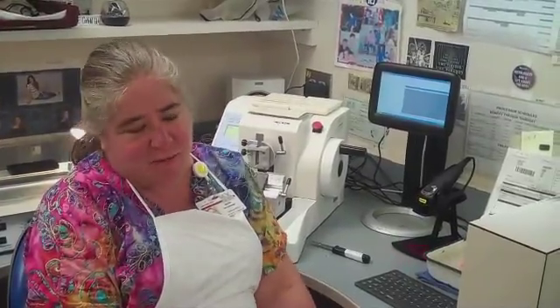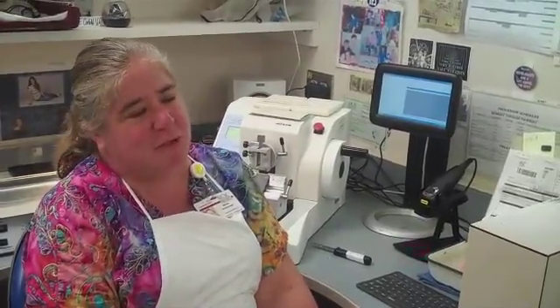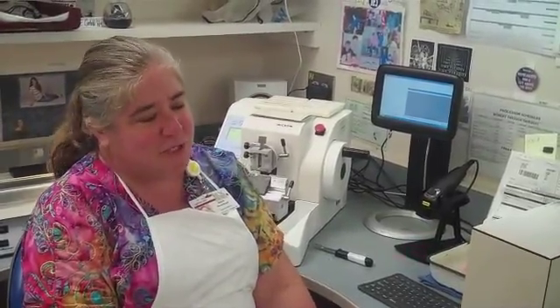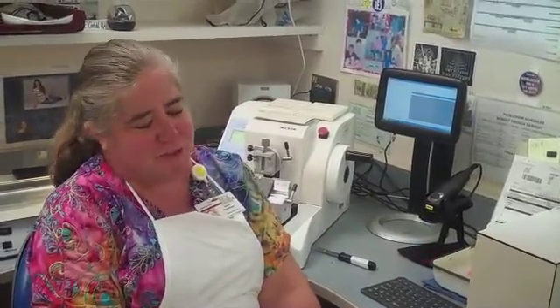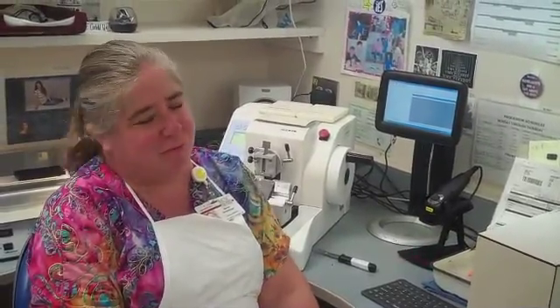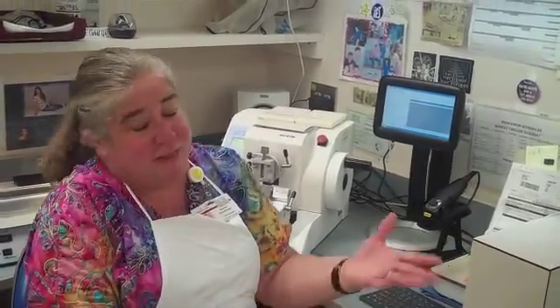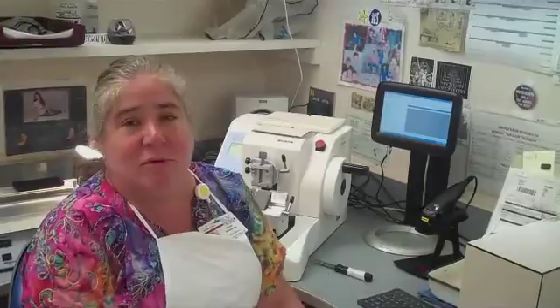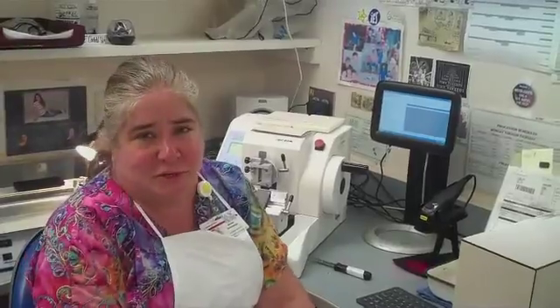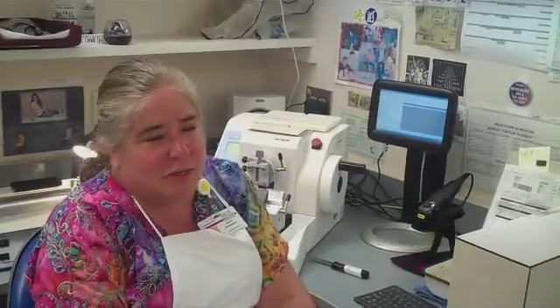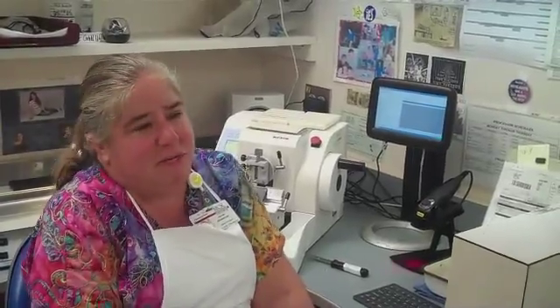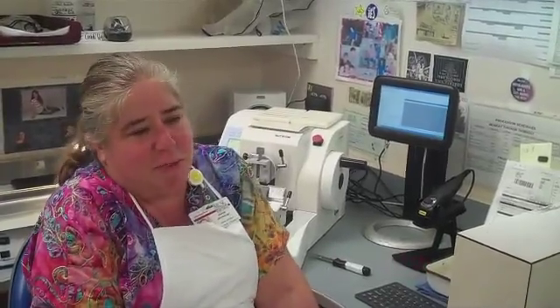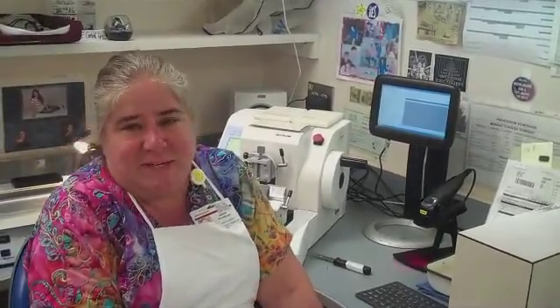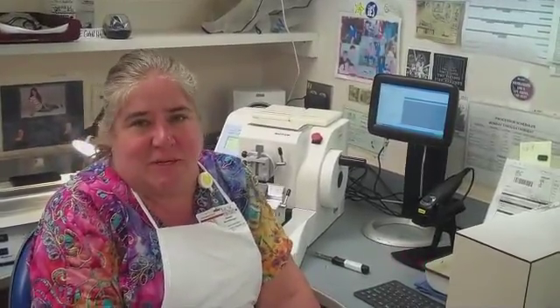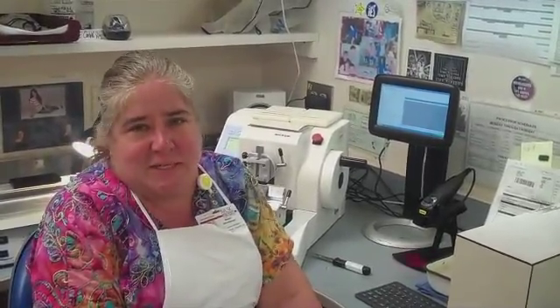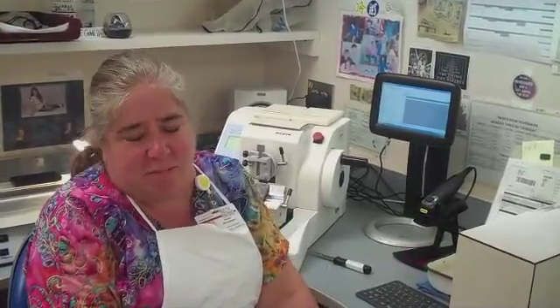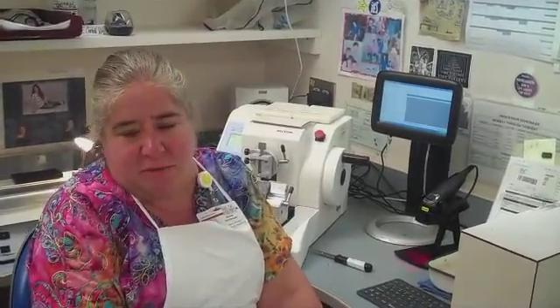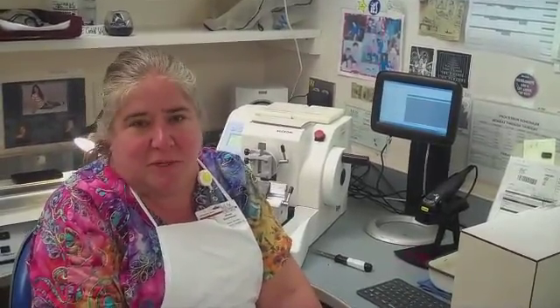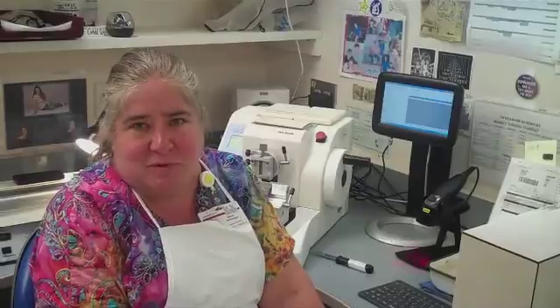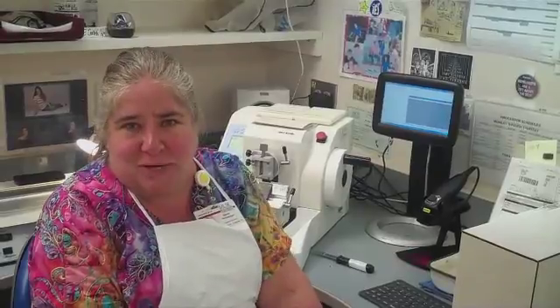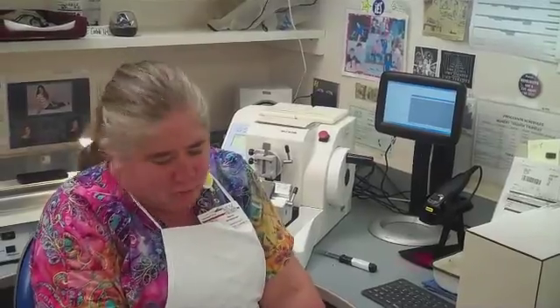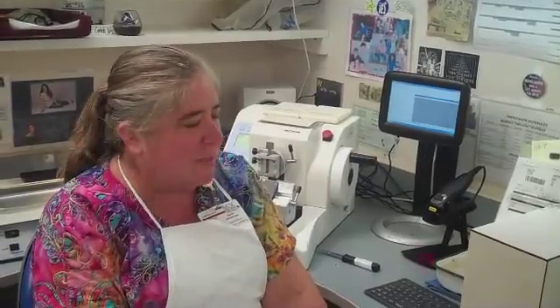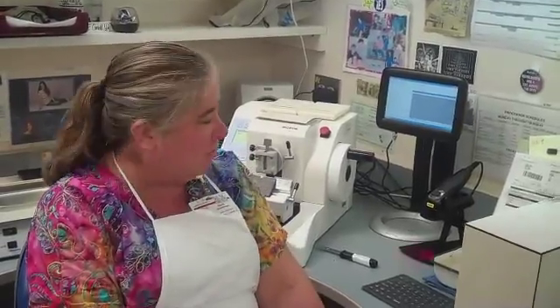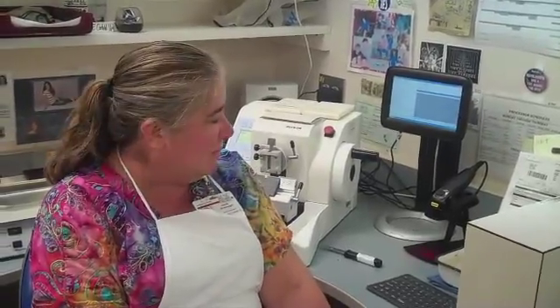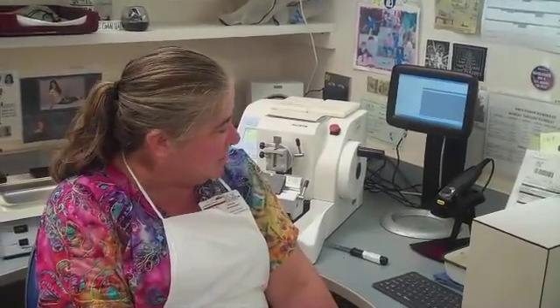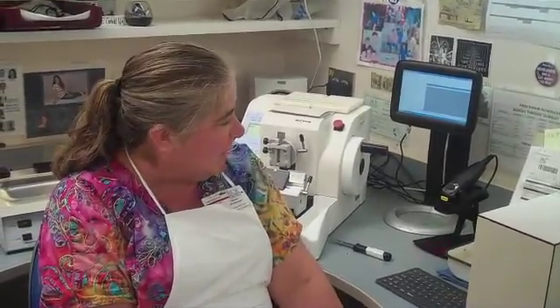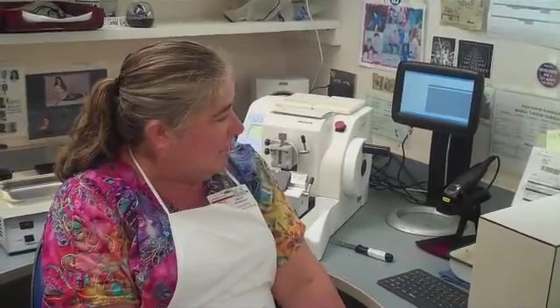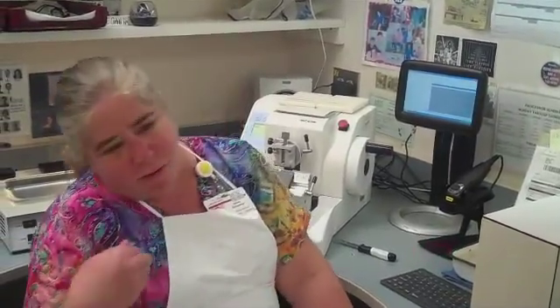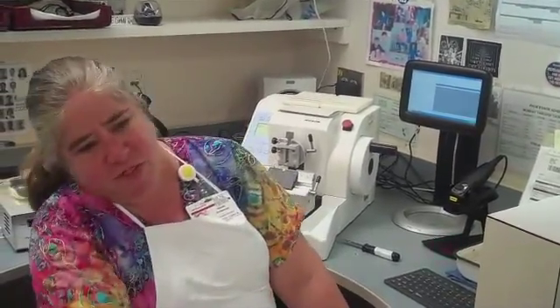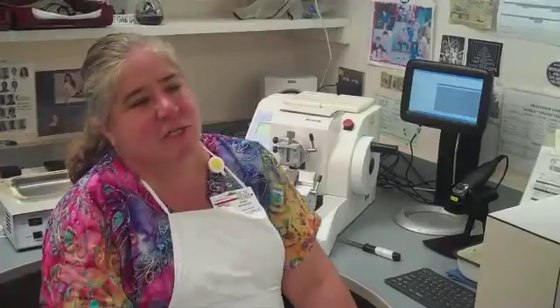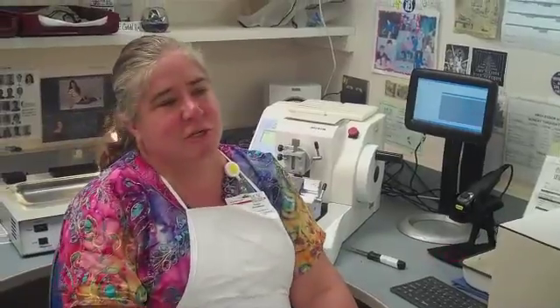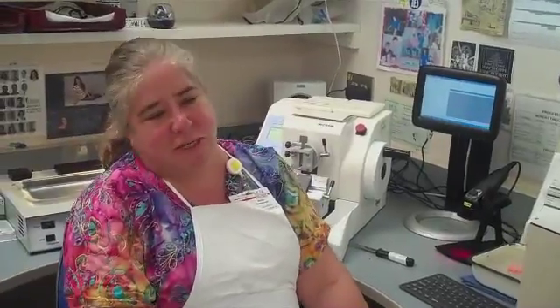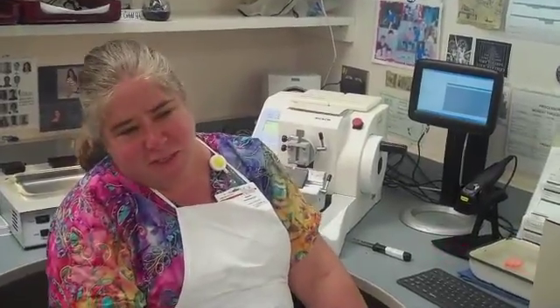We also do tissues on anything removed at surgery. So anything from an appendix for appendicitis all the way up to a total colon excision for cancer can be handled here in the pathology lab. And all of these cutting stations are used to make those slides.